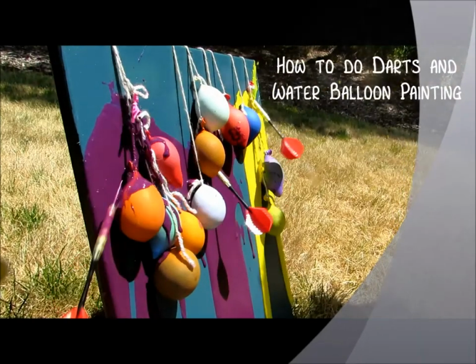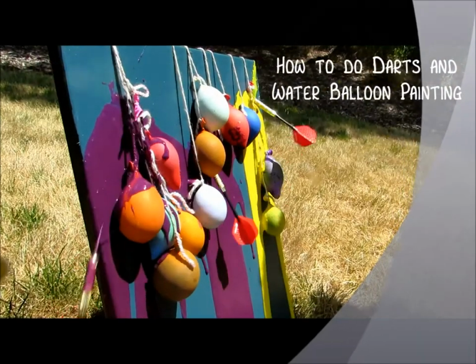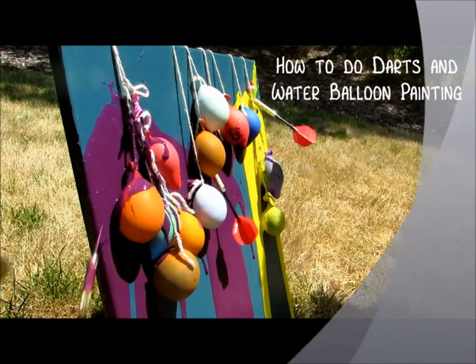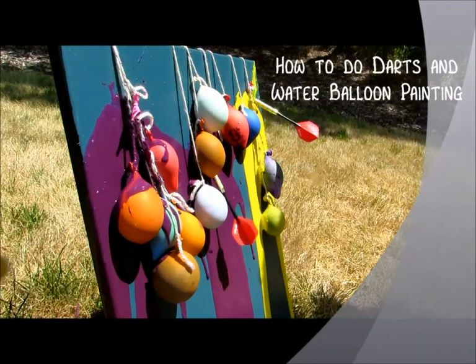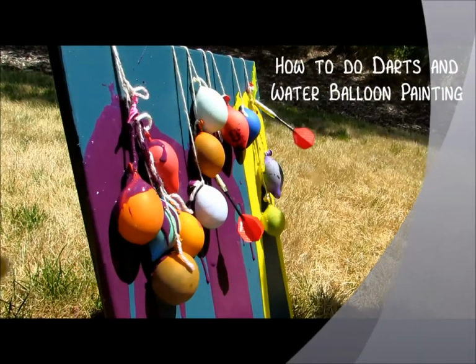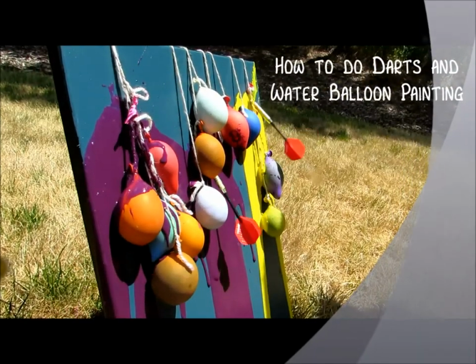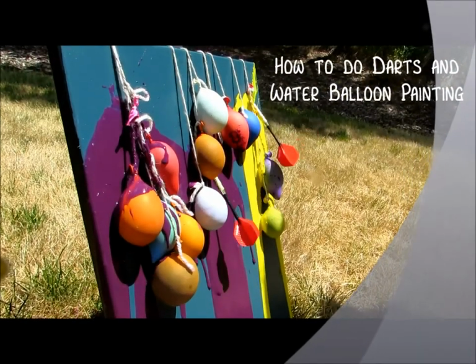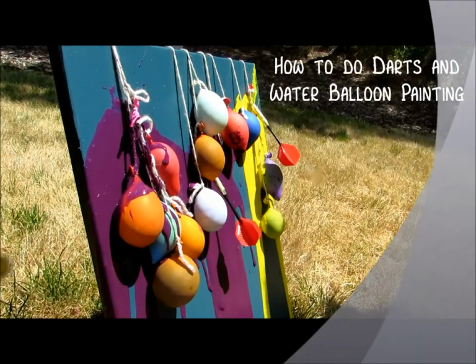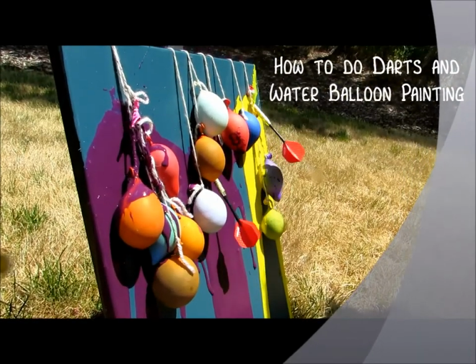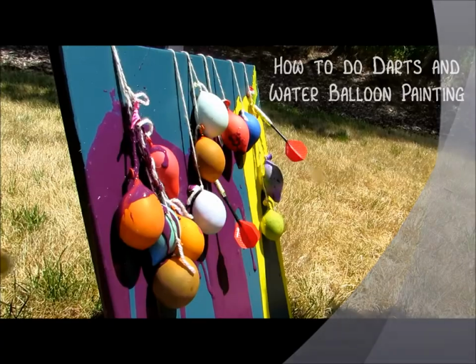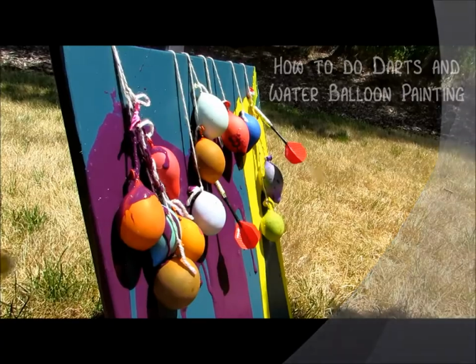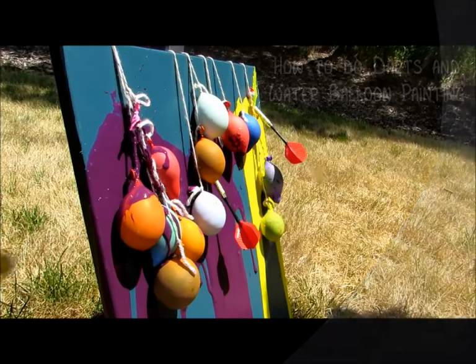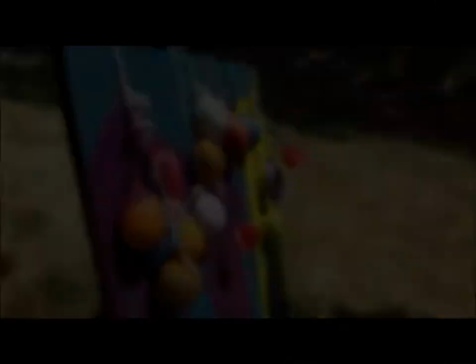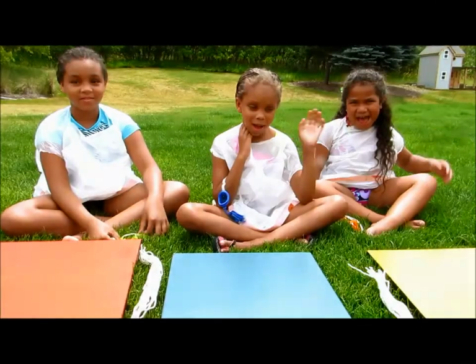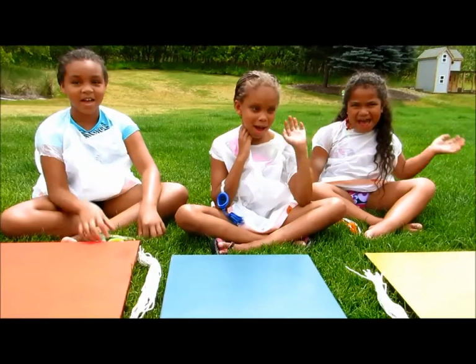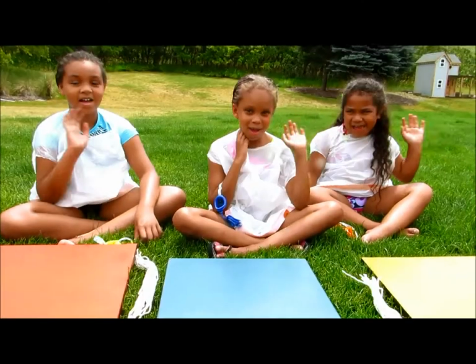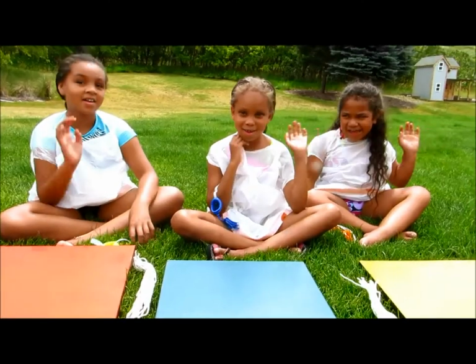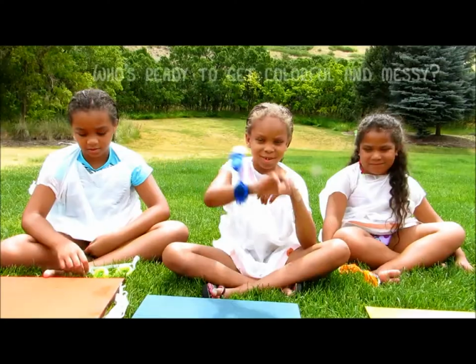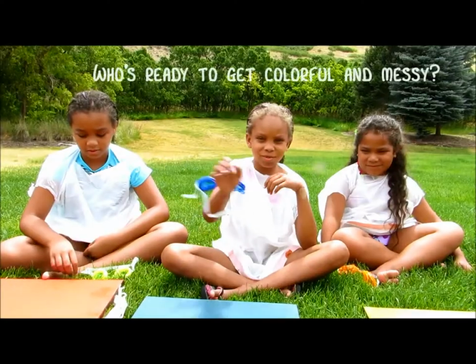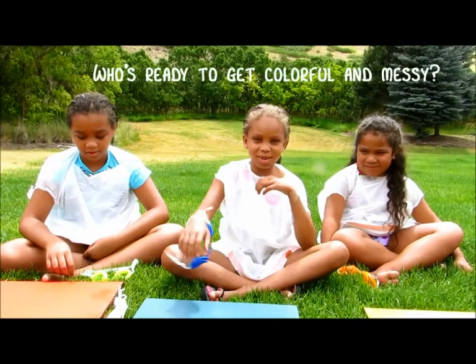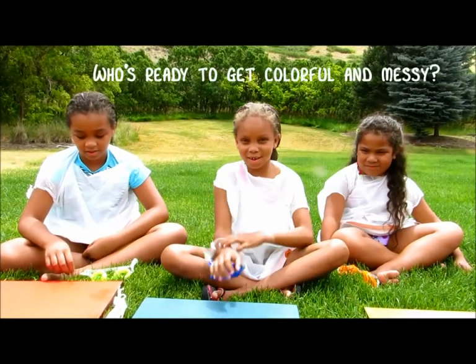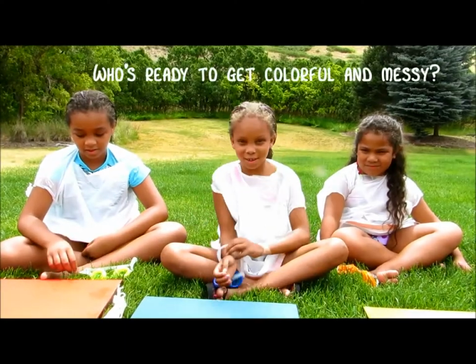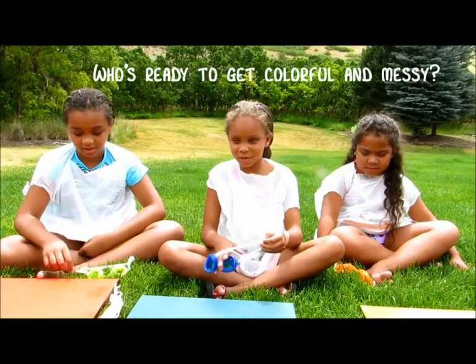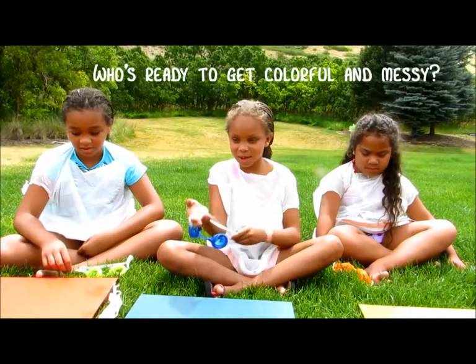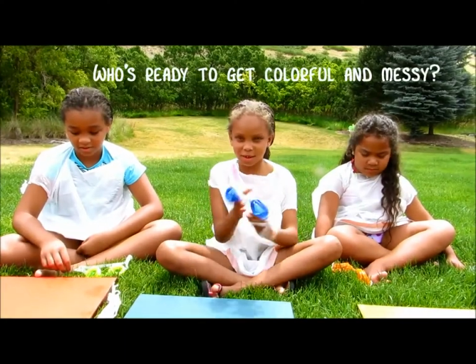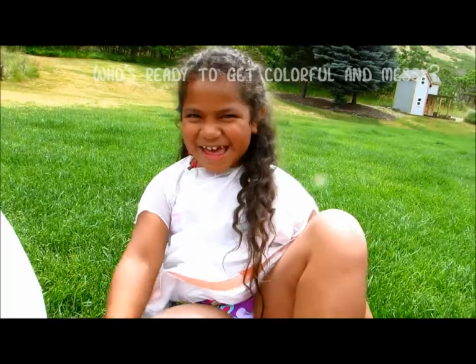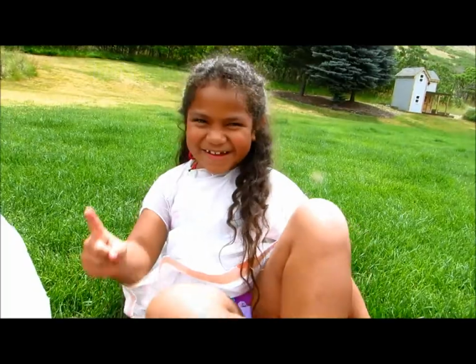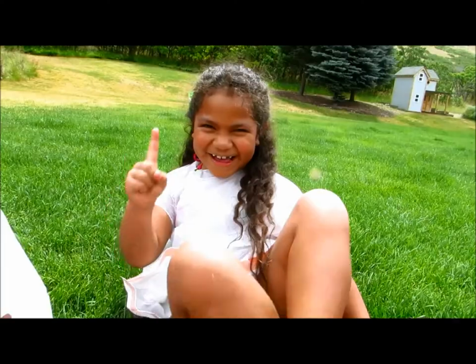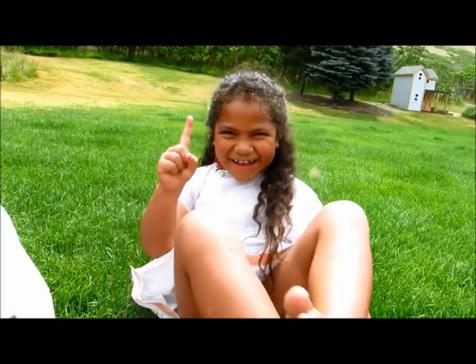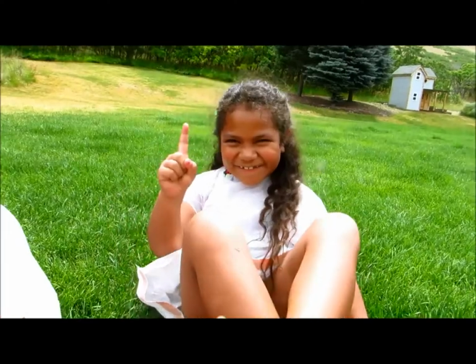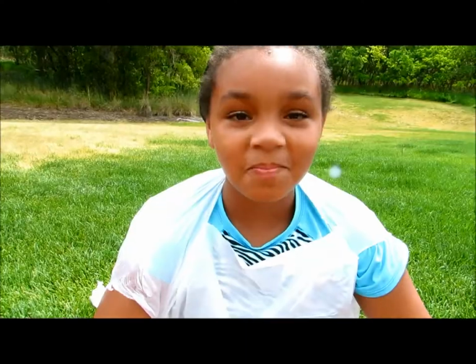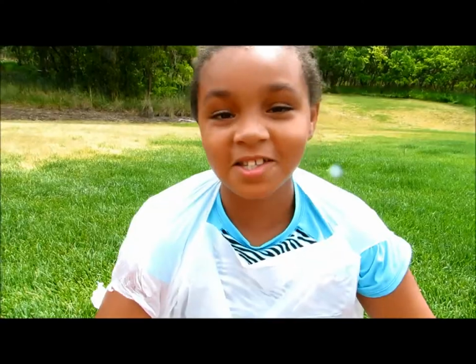Oh, what a perfect day — the sun is shining! Who's ready to get colorful and messy? I know I am. Me too.